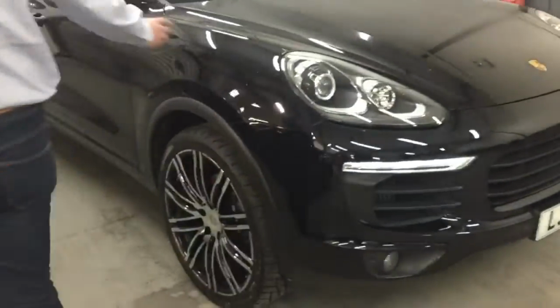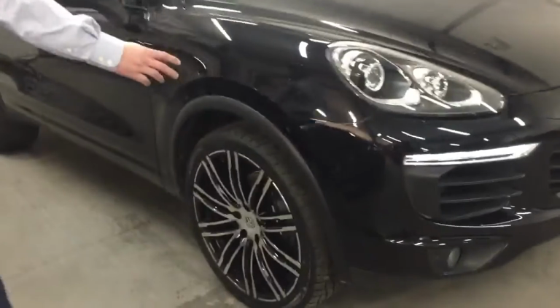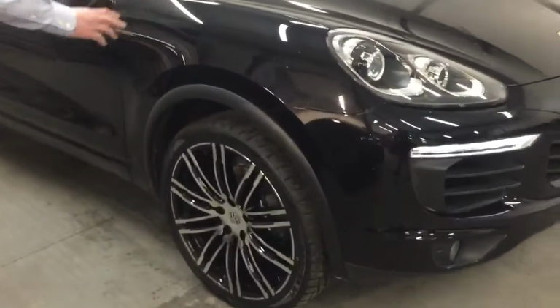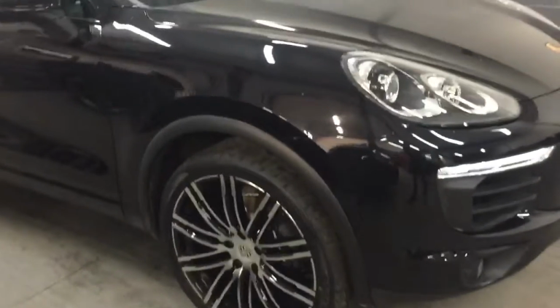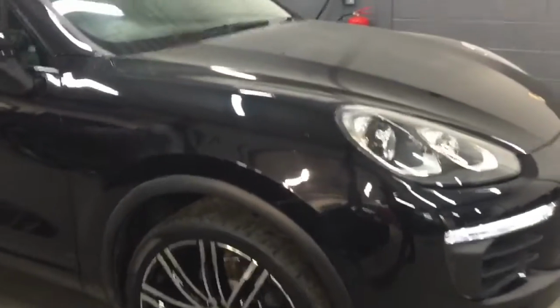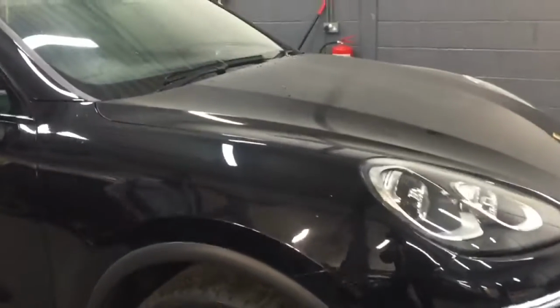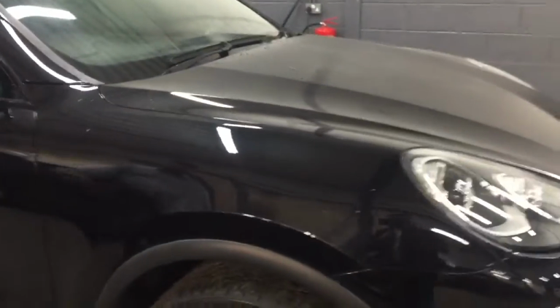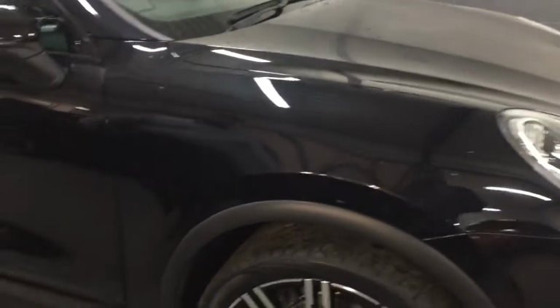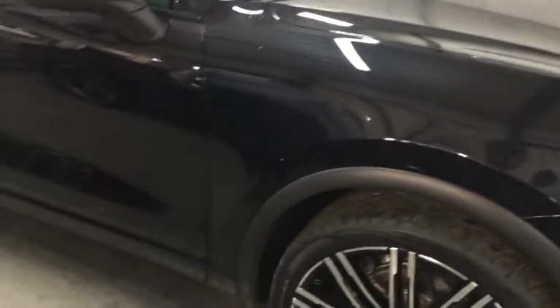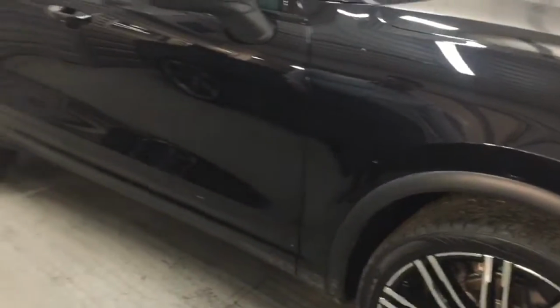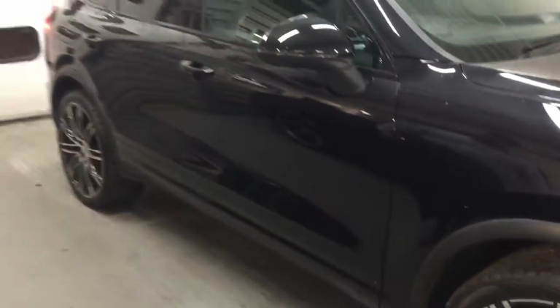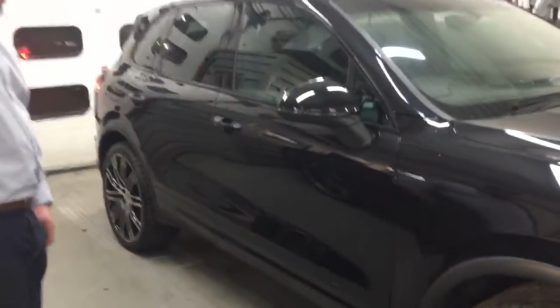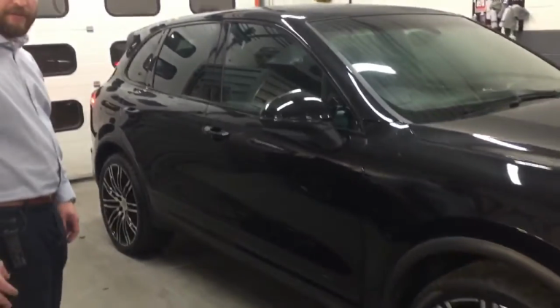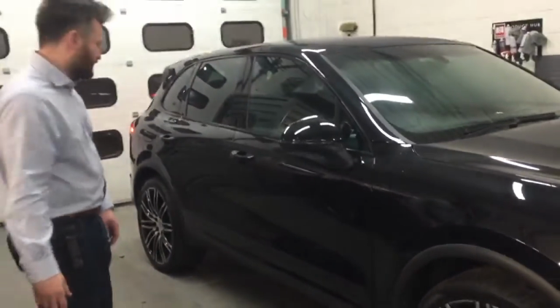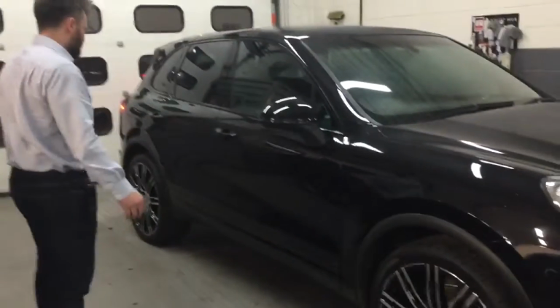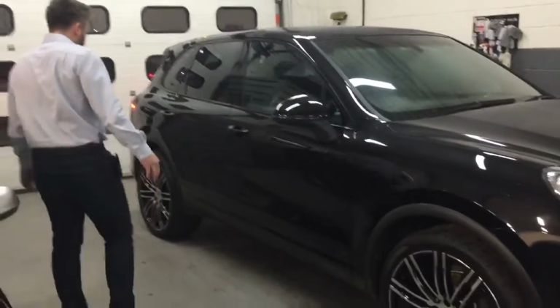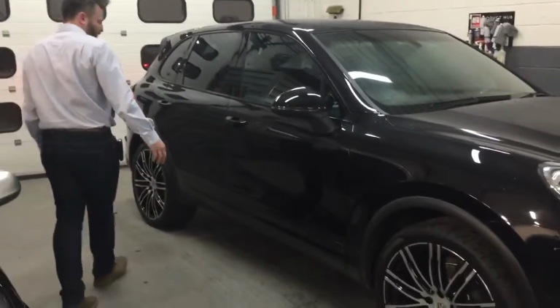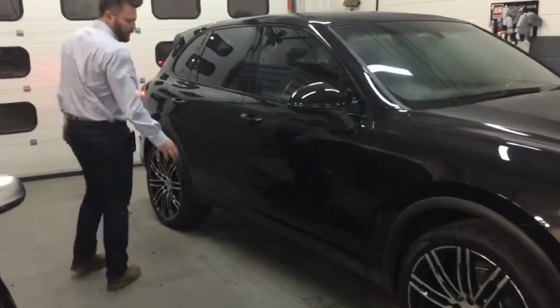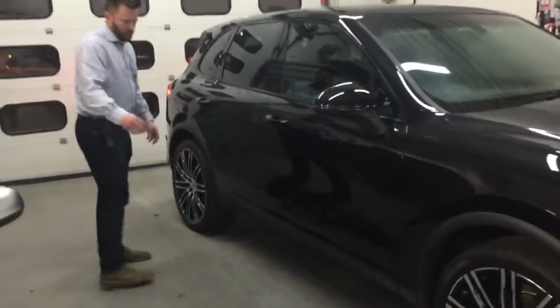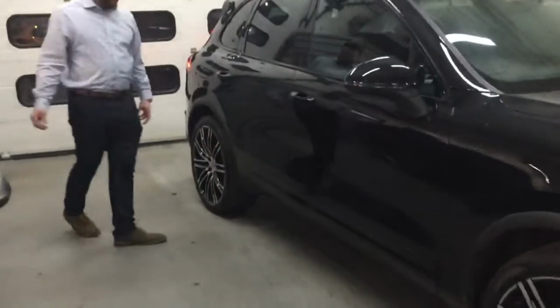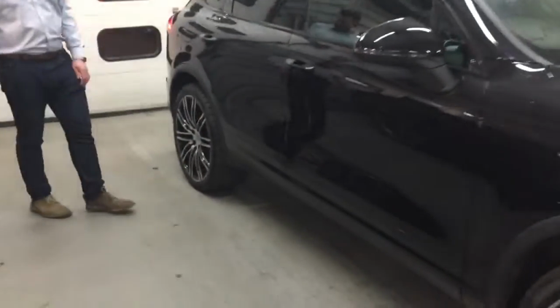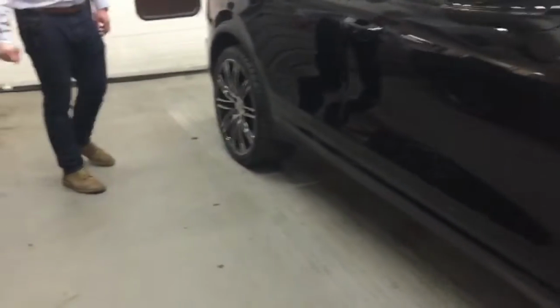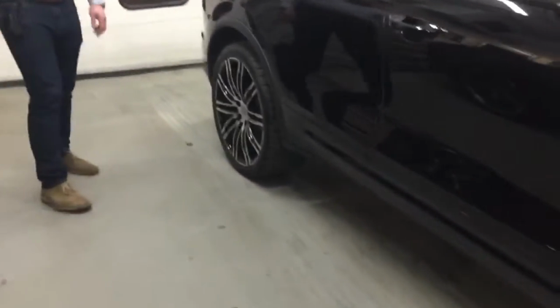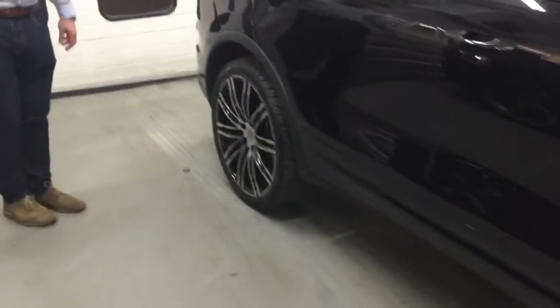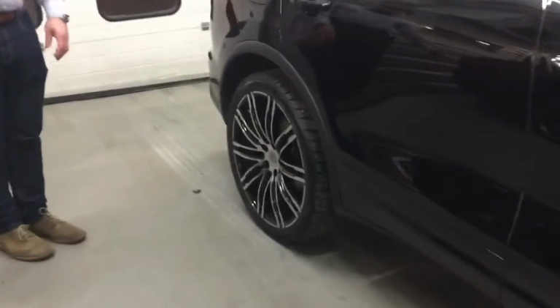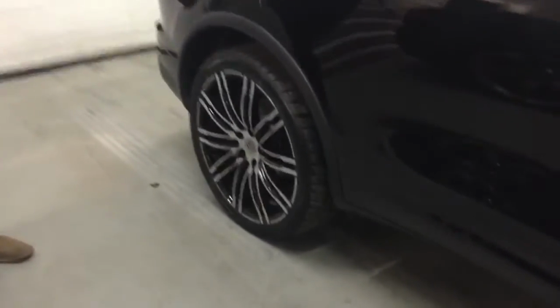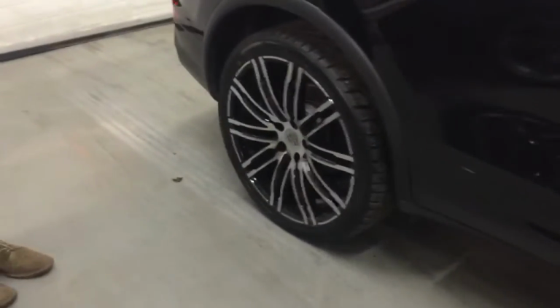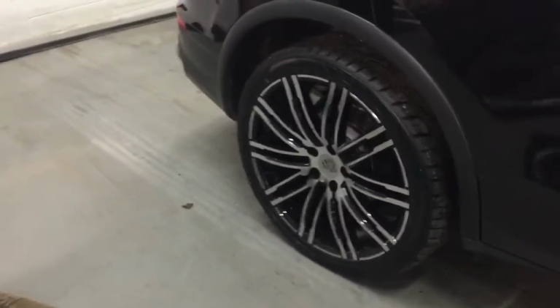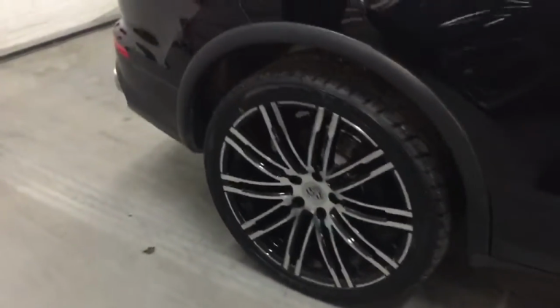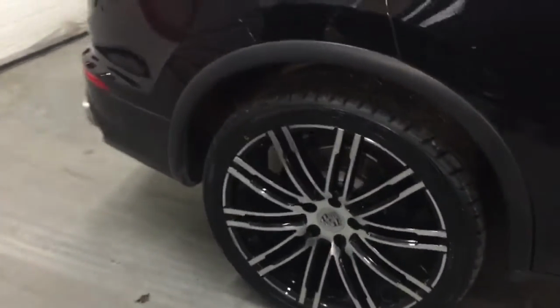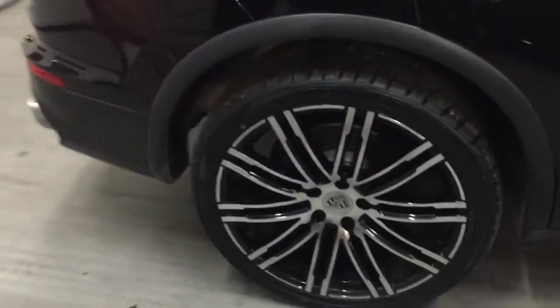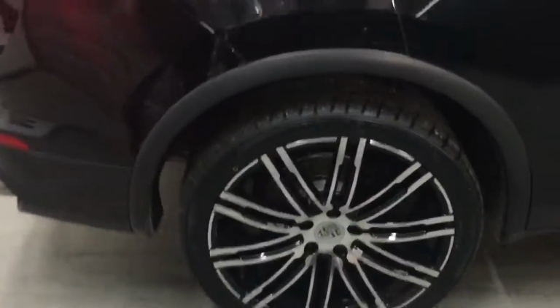Going around the side of the wing, even though it hasn't been cleaned, it still looks very clean — very impressive. The wheels look fantastic on this car. I think you should definitely consider having these wheels.